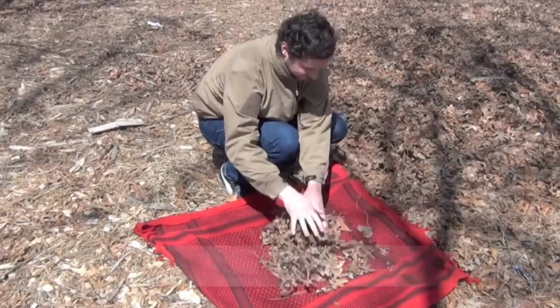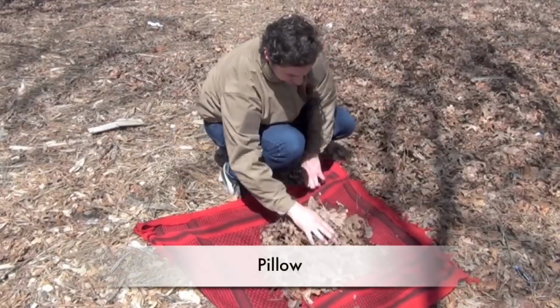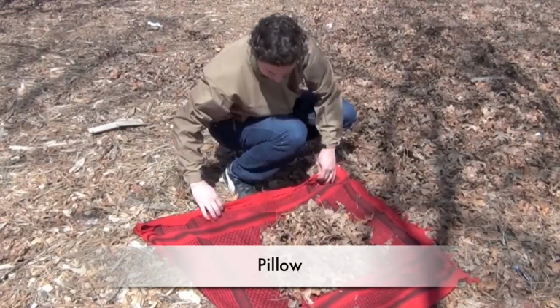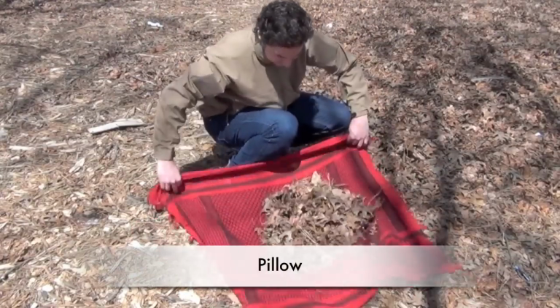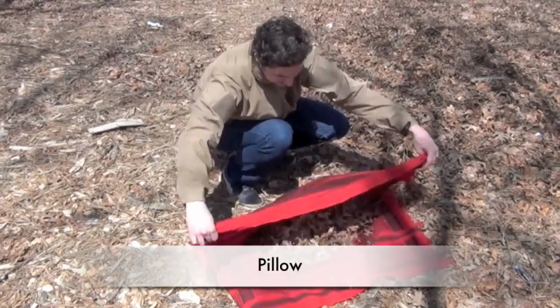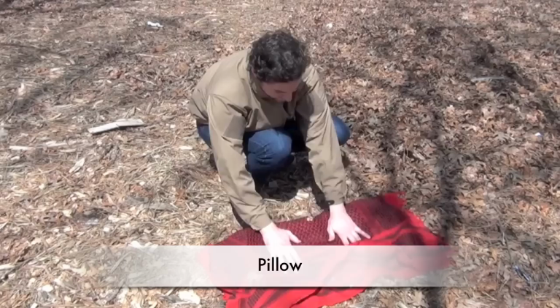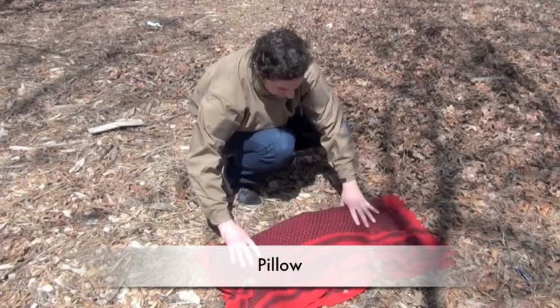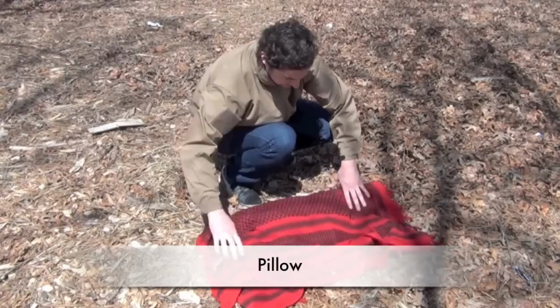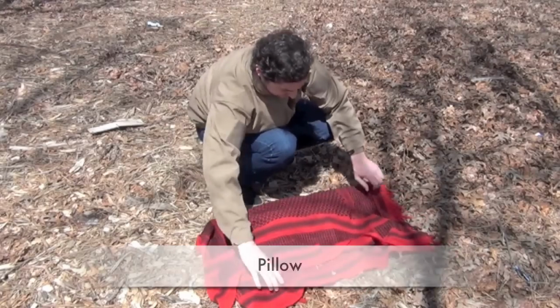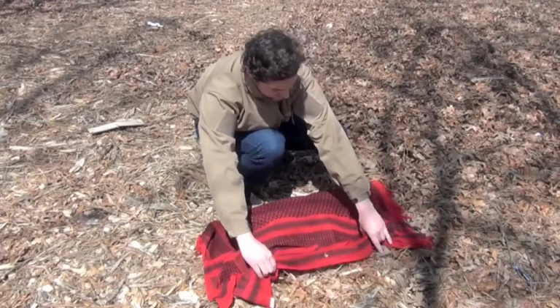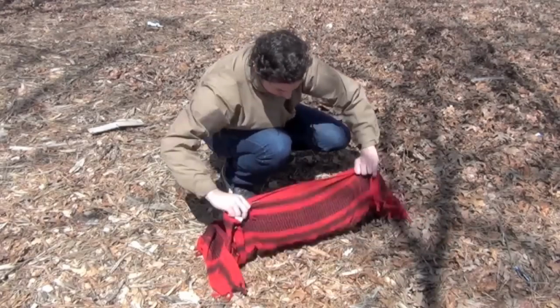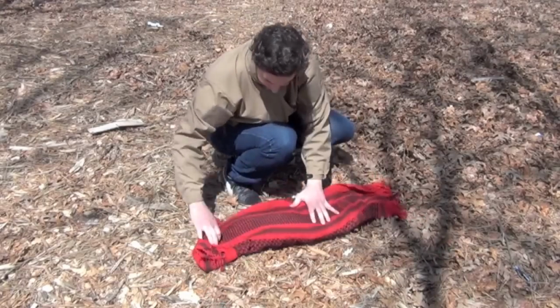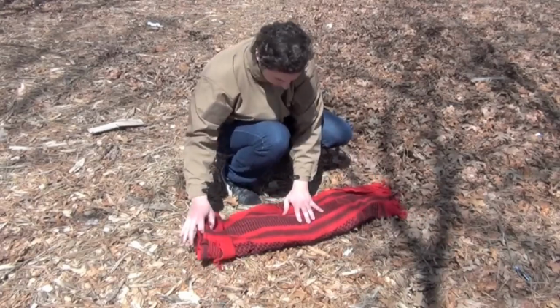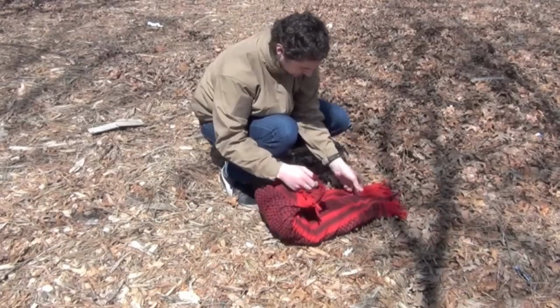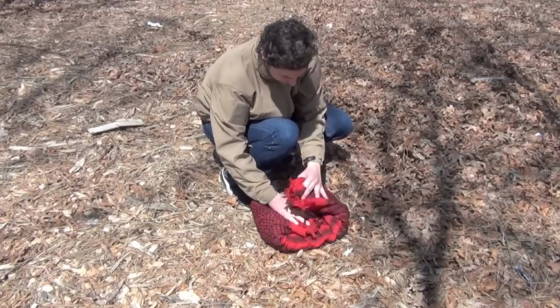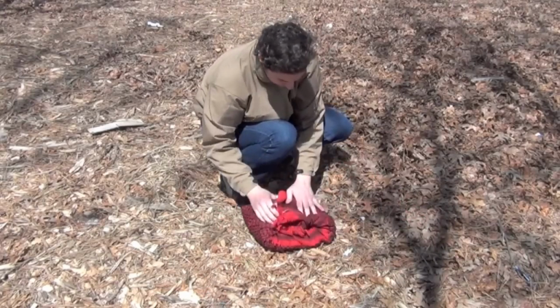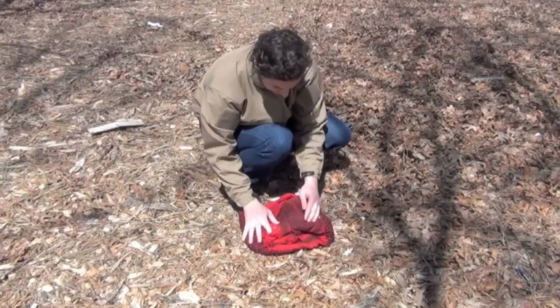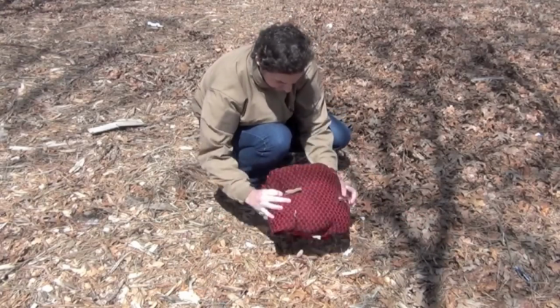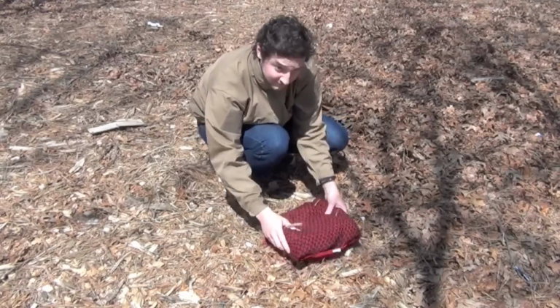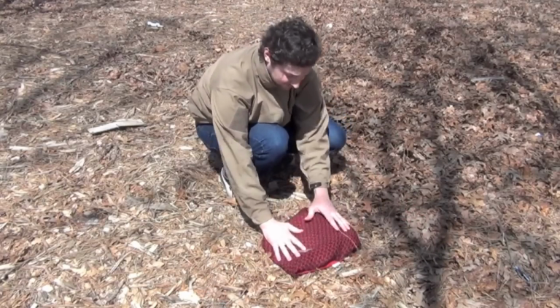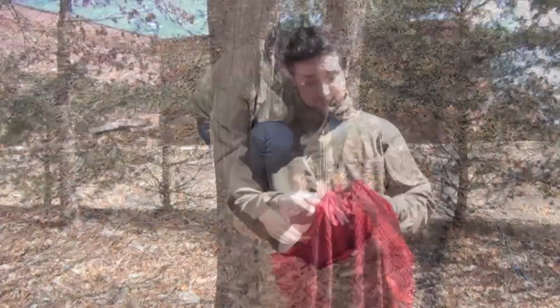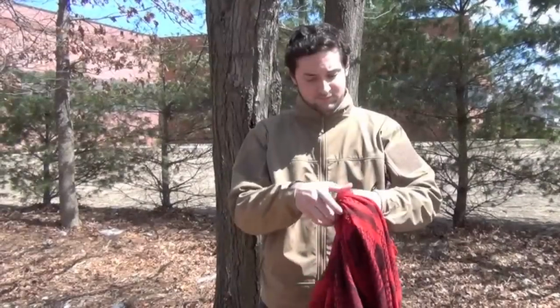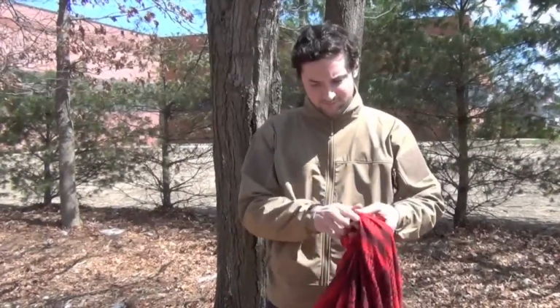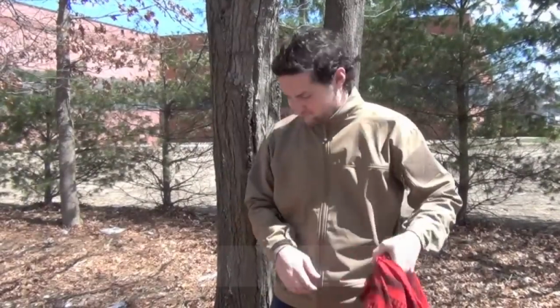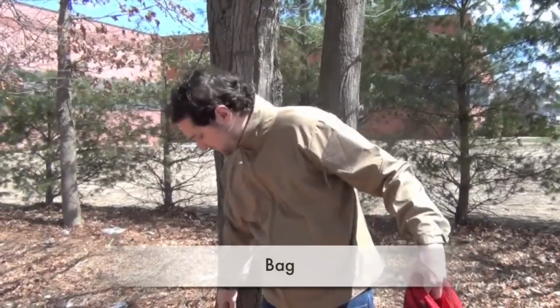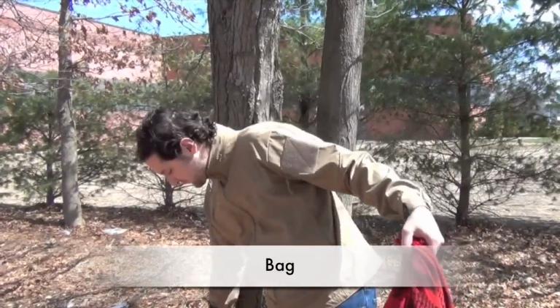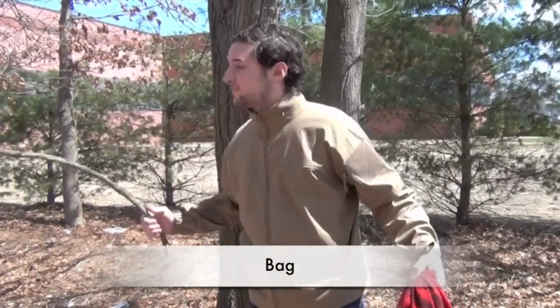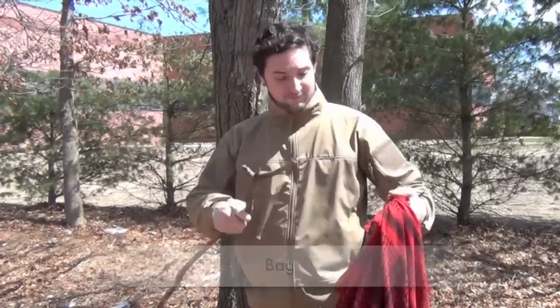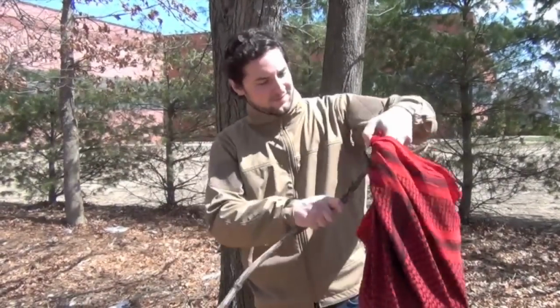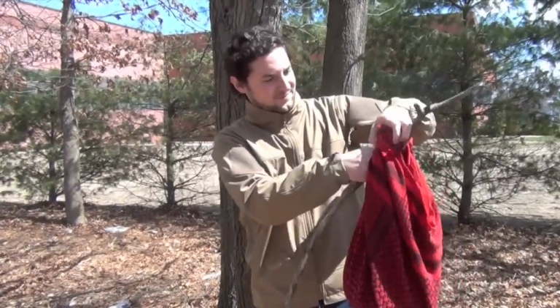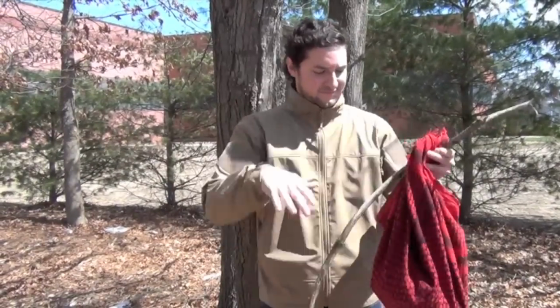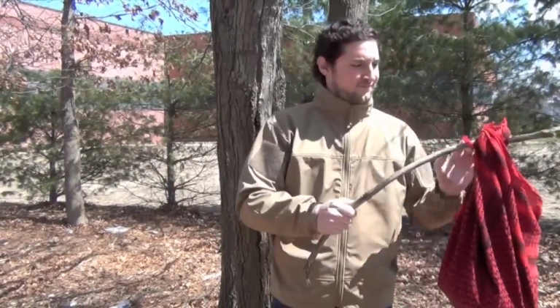While camping, you can also use your Schemag to make a pillow — either fold it up as is, or first stuff it with grass, leaves, or clothes, and then fold it up. Or tie the edges together and turn the Schemag into an emergency bag.